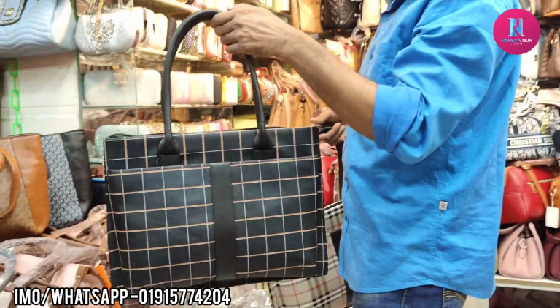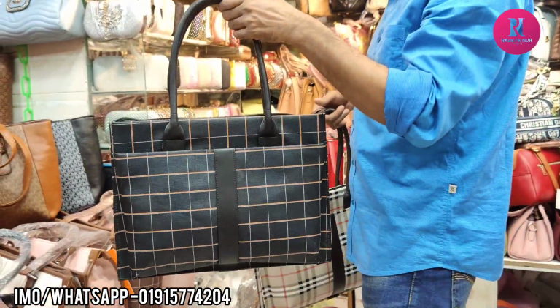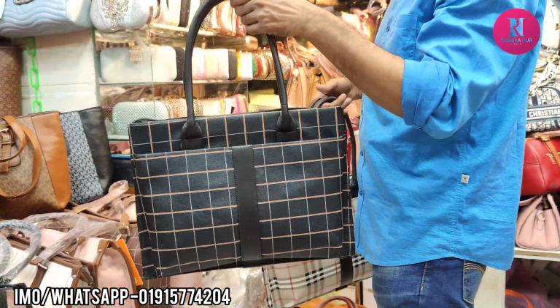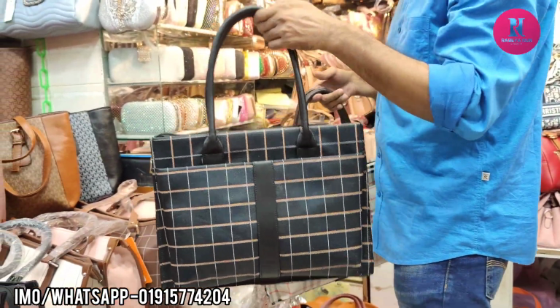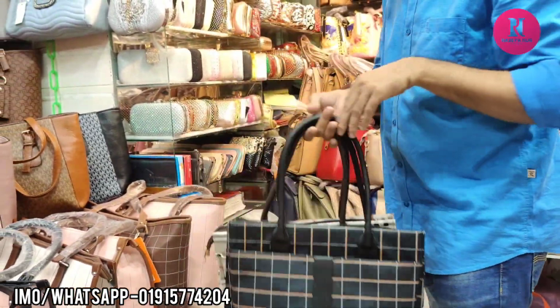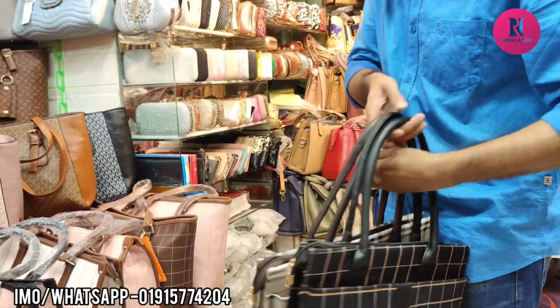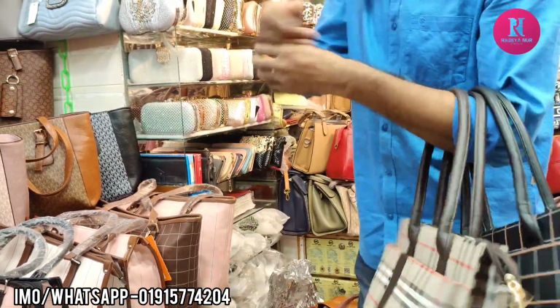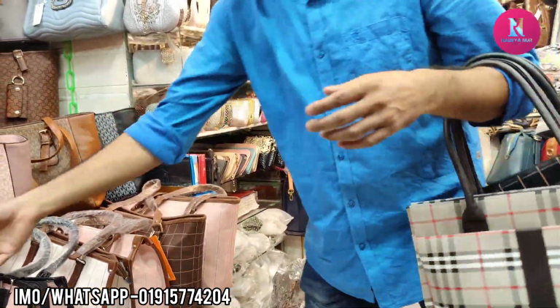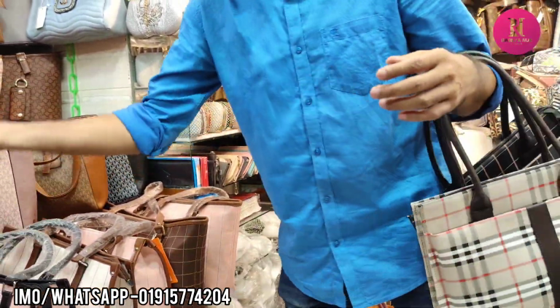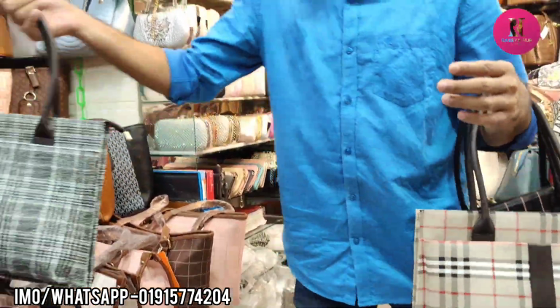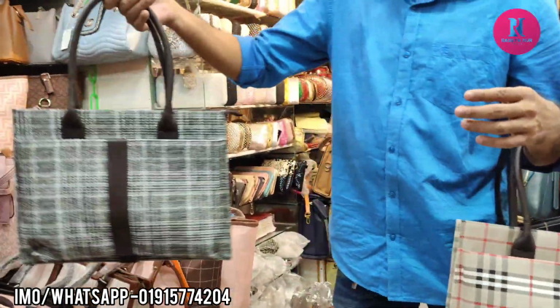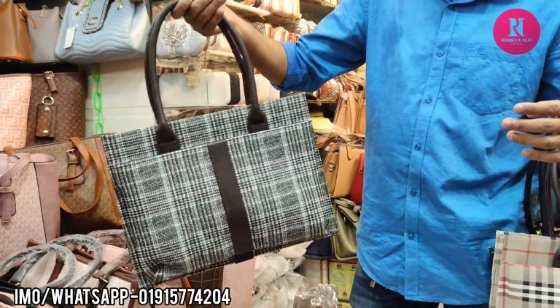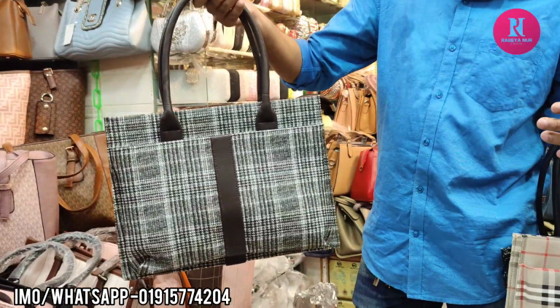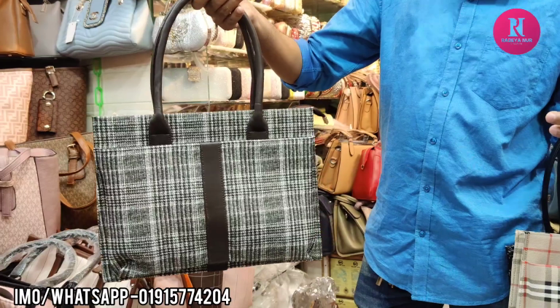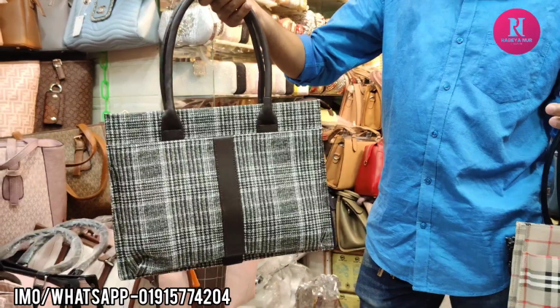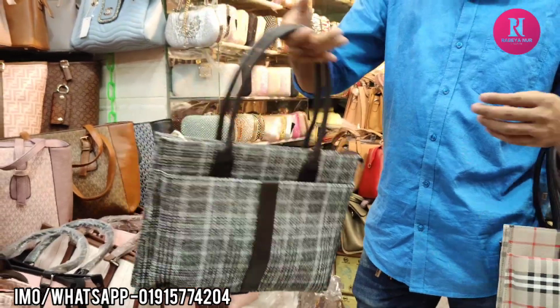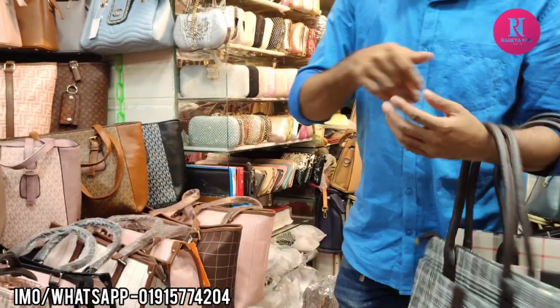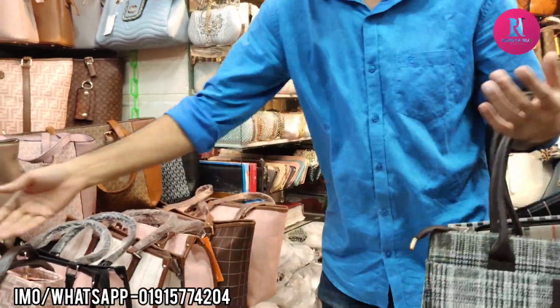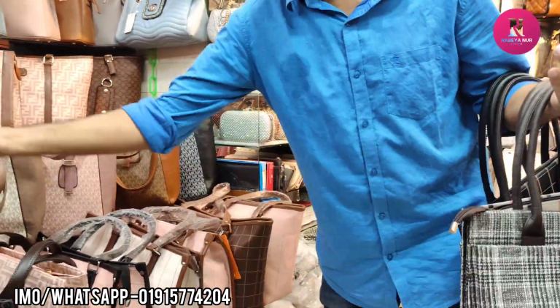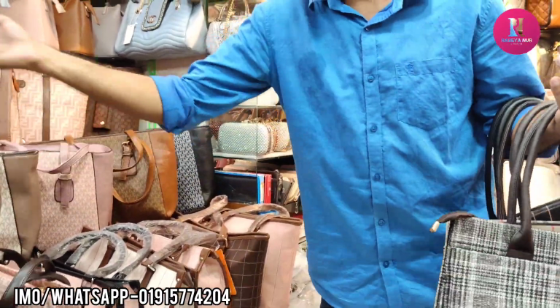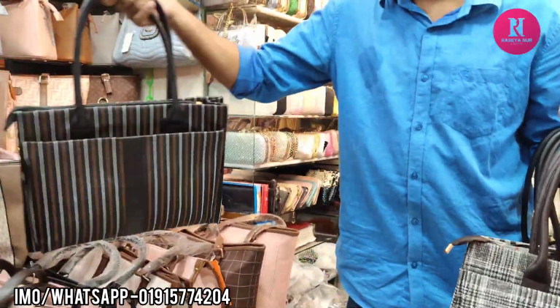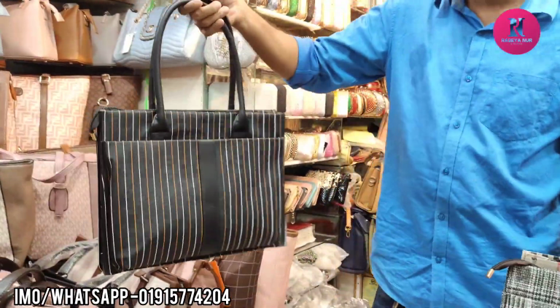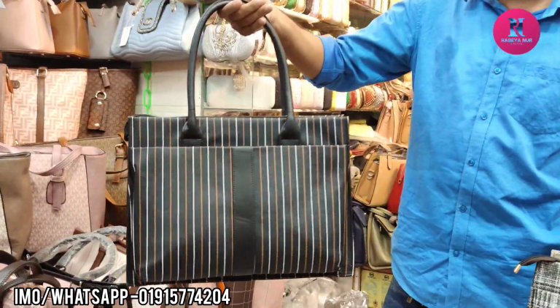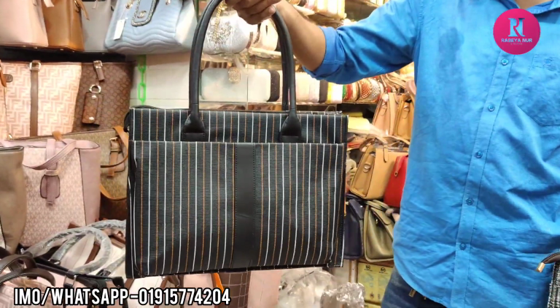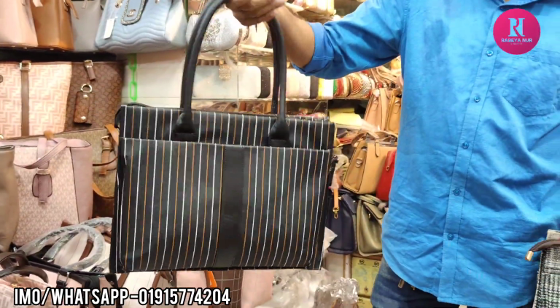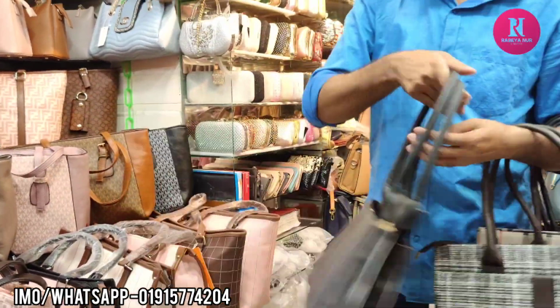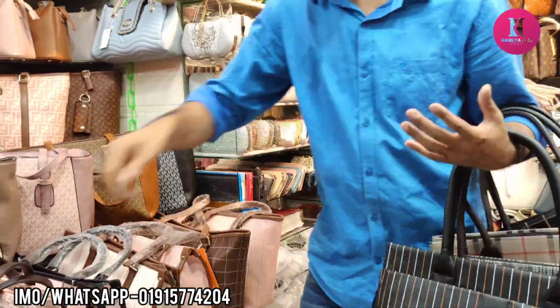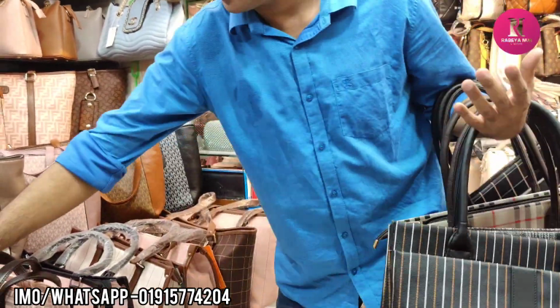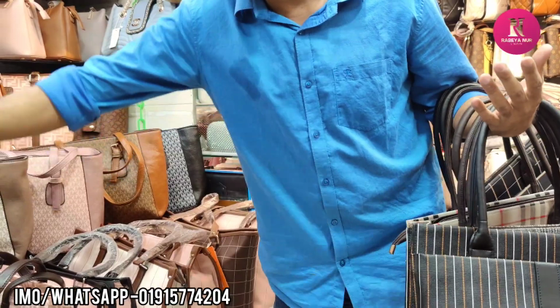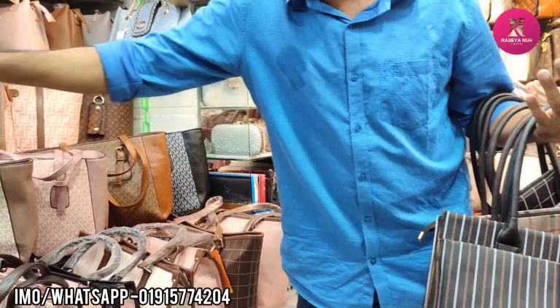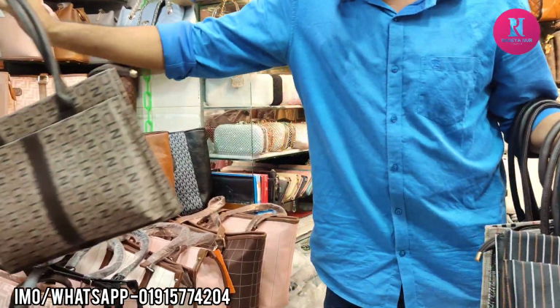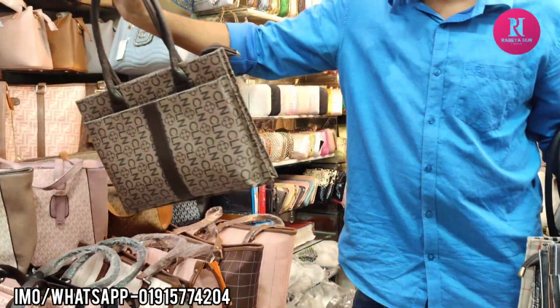This one is black. The price is the same — $100.